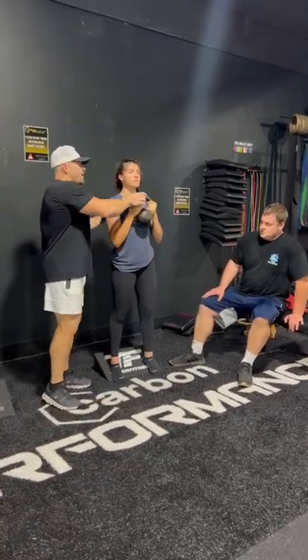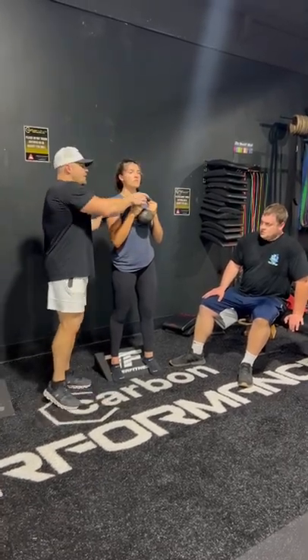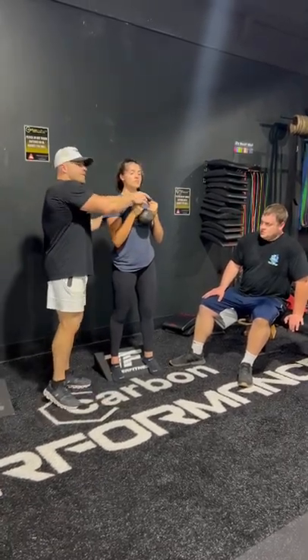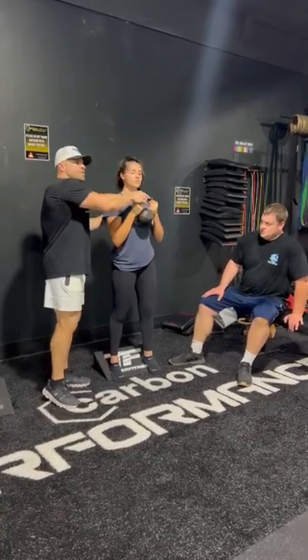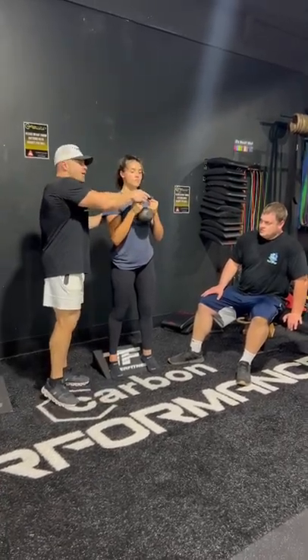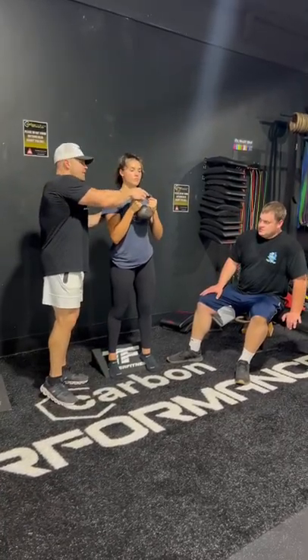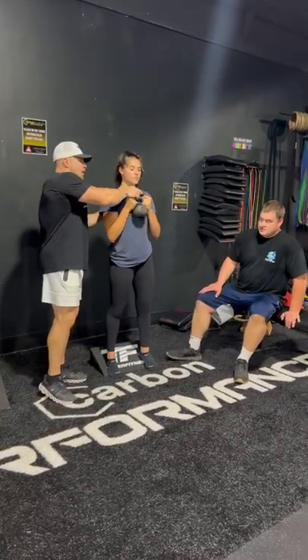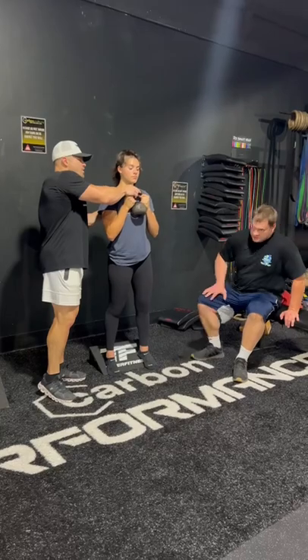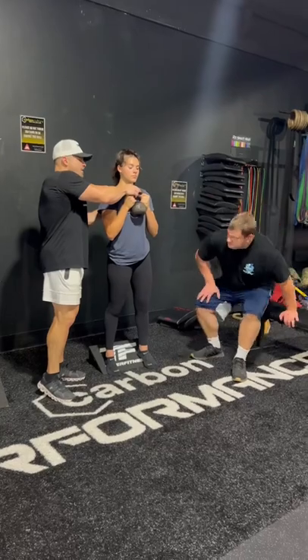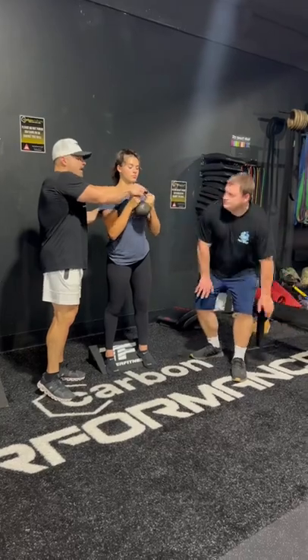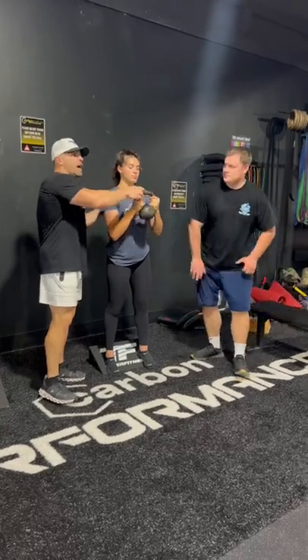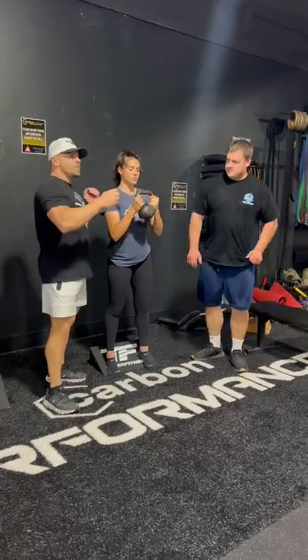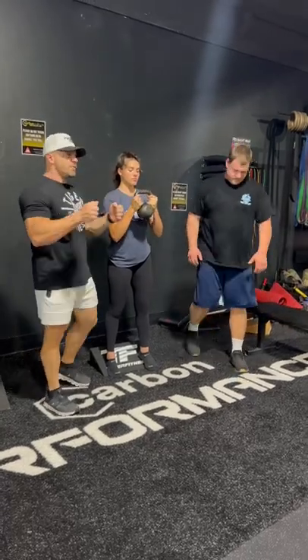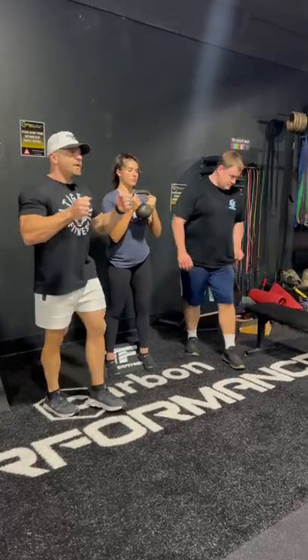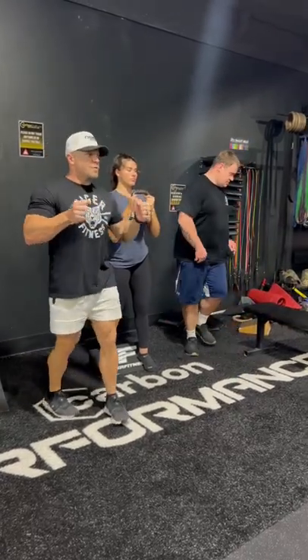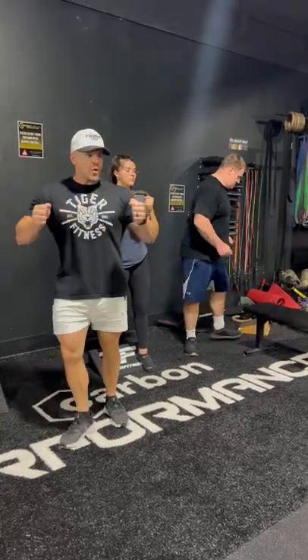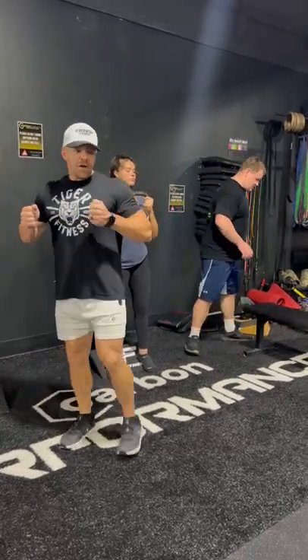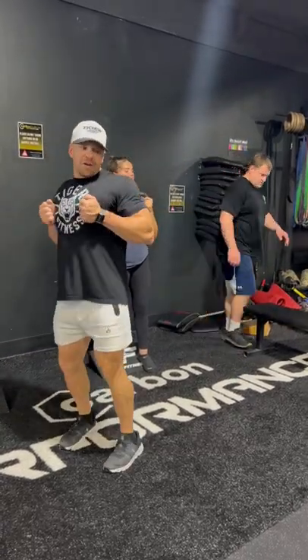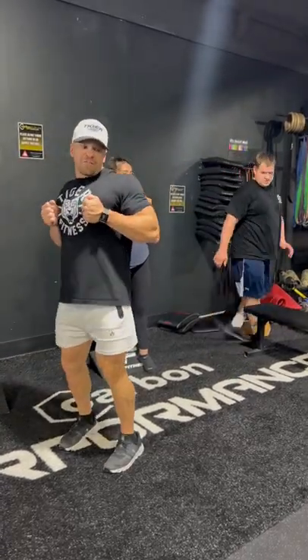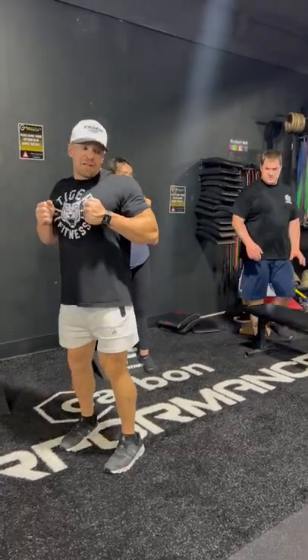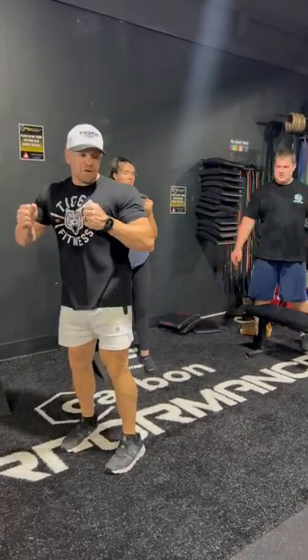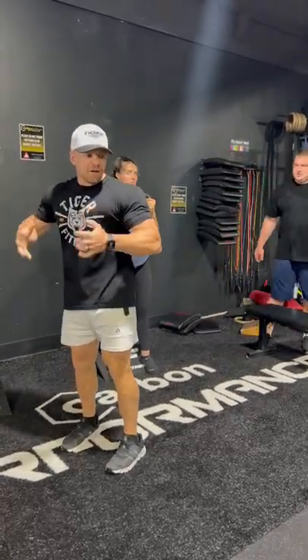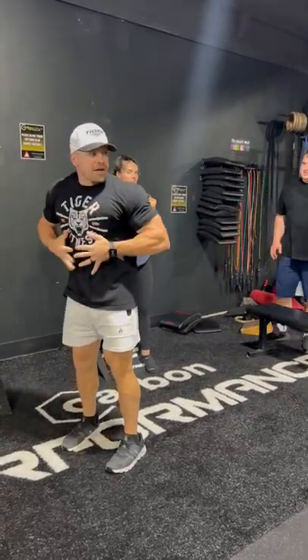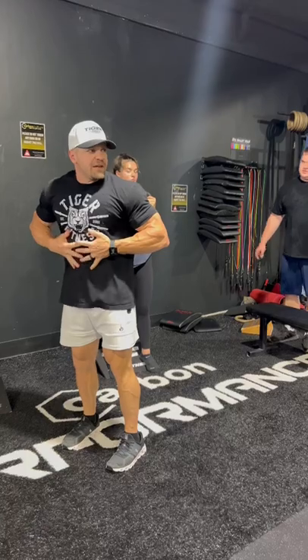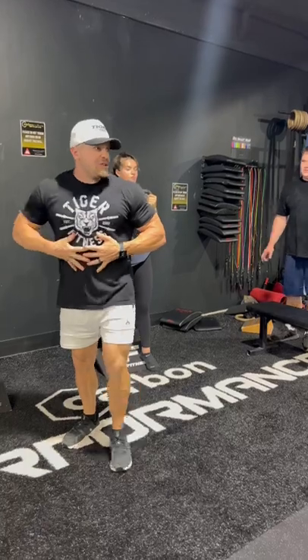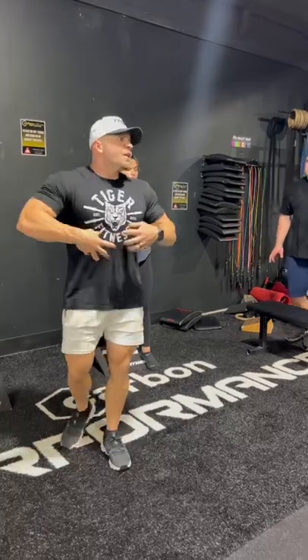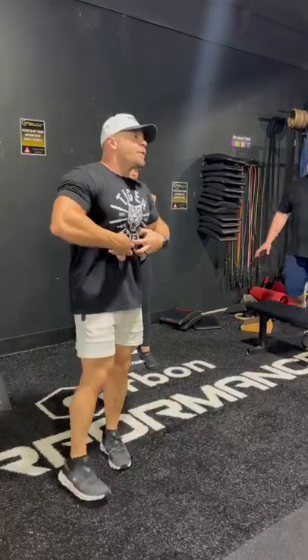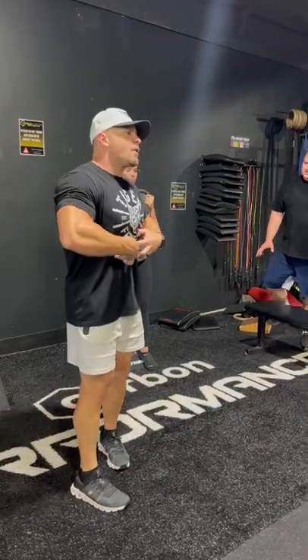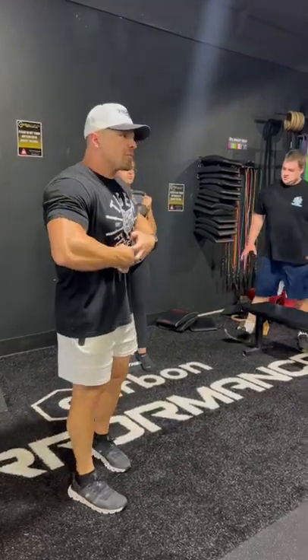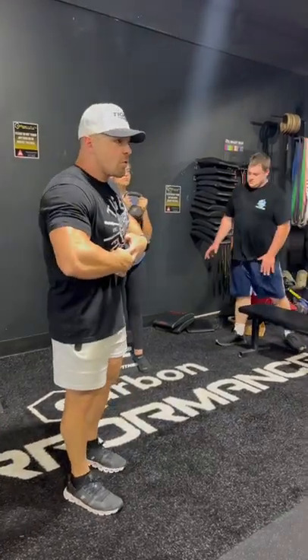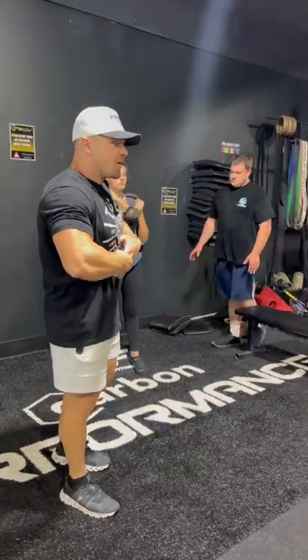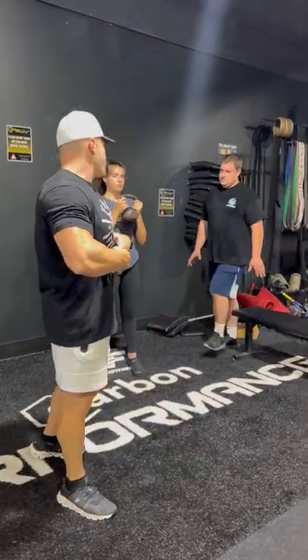The goblet — the actual kettlebell is not on her chest, it's held out from her chest, which will engage more core. When it's leaning in, you're less engaged; when it's held out, it's engaged. All your power comes from your core — it's very important.